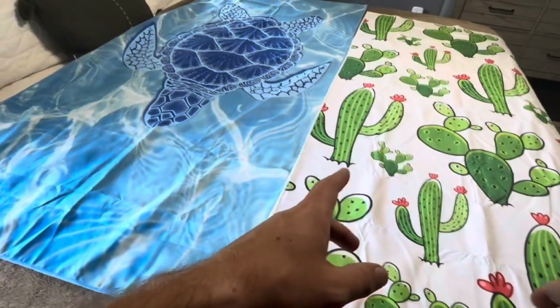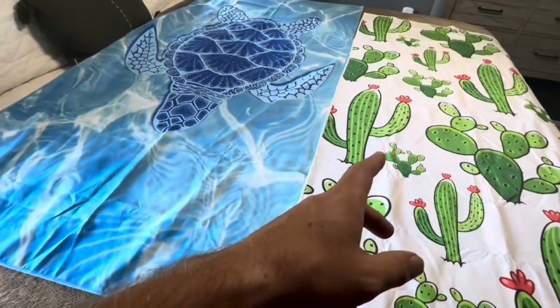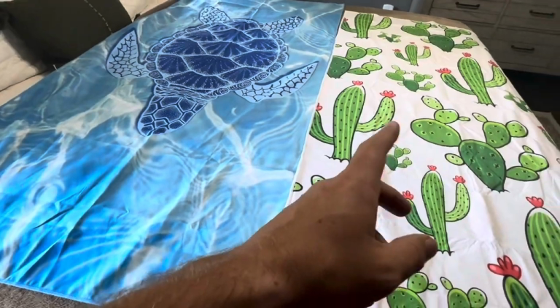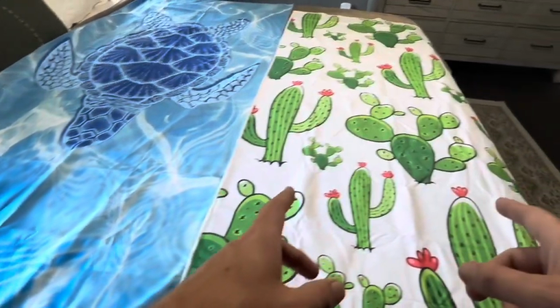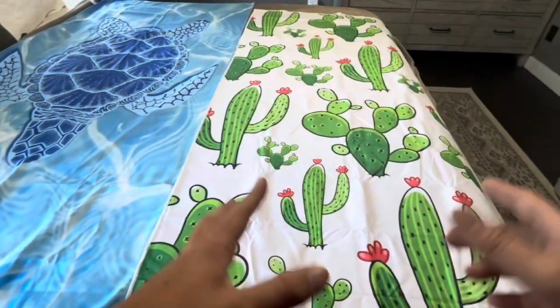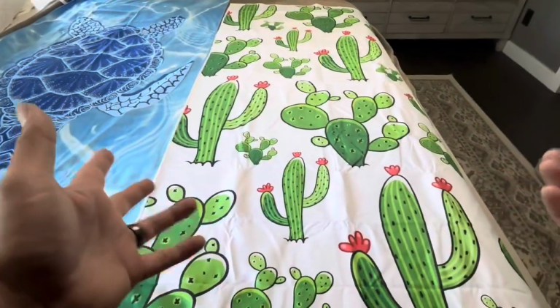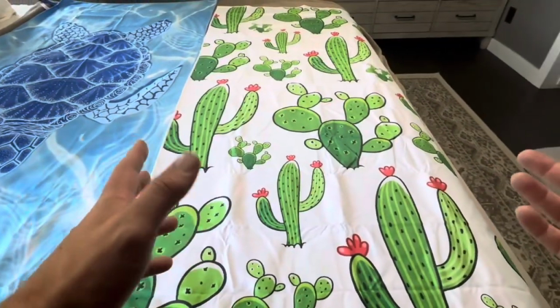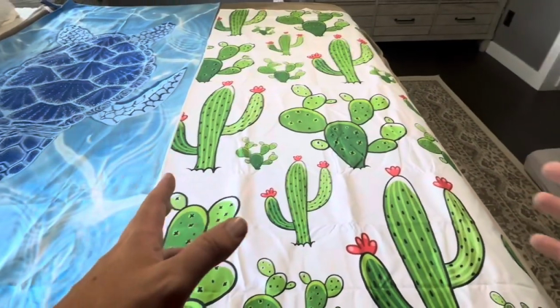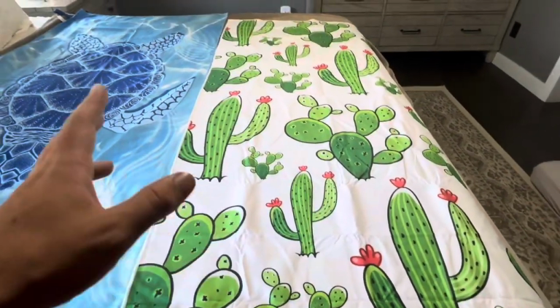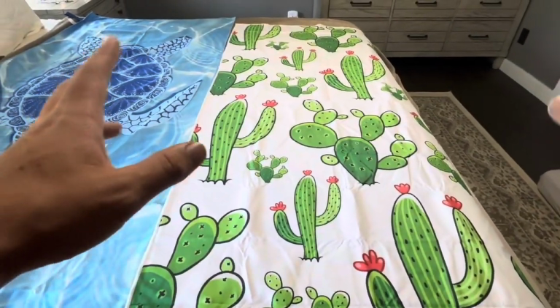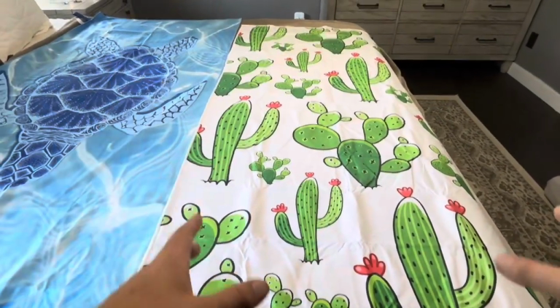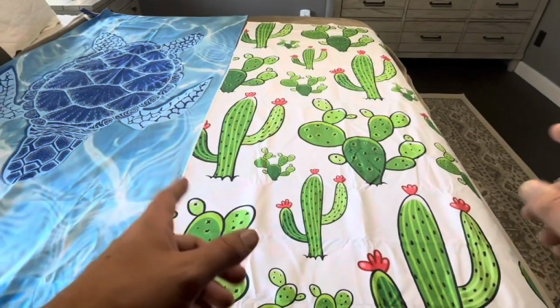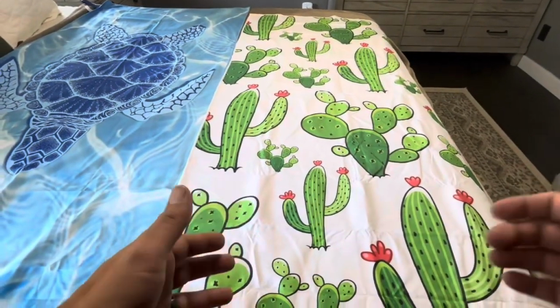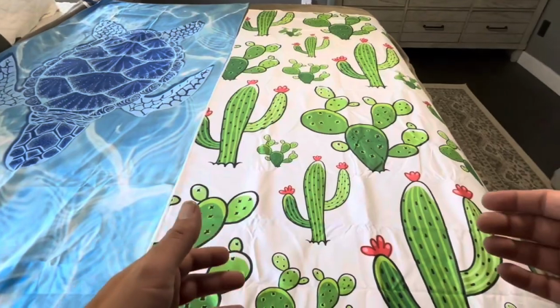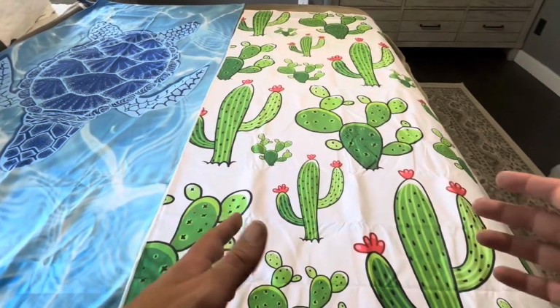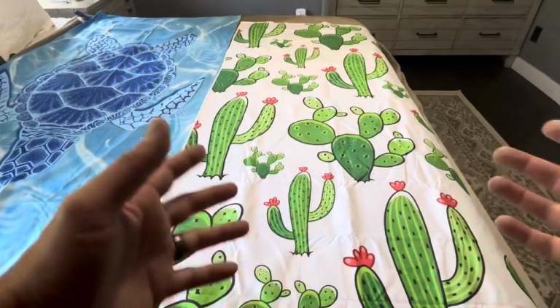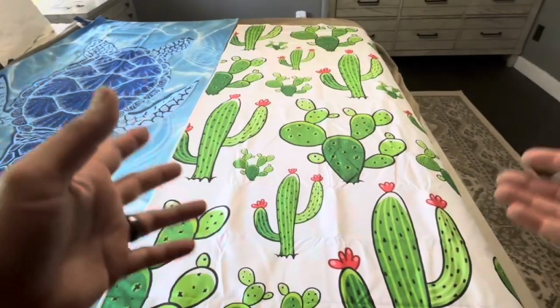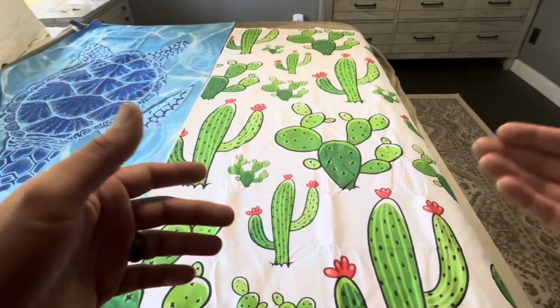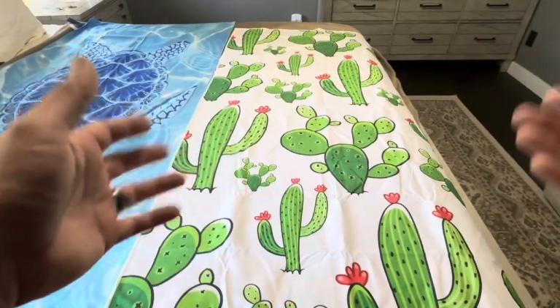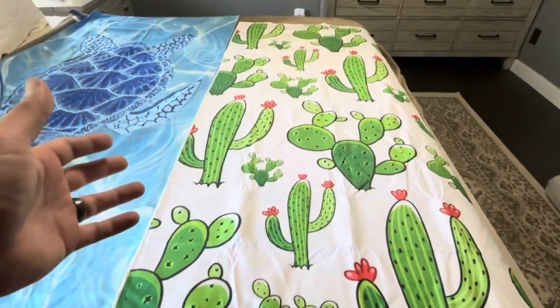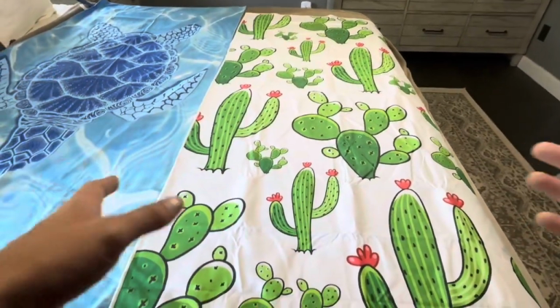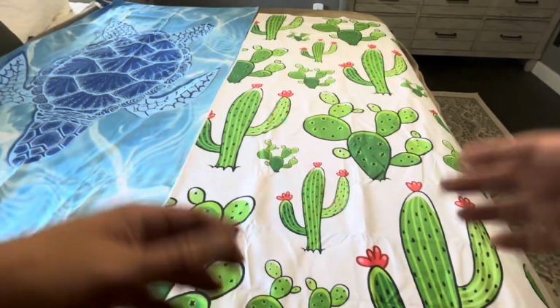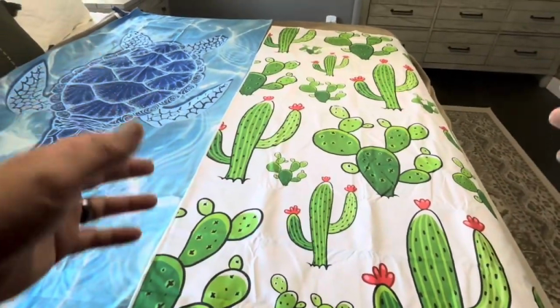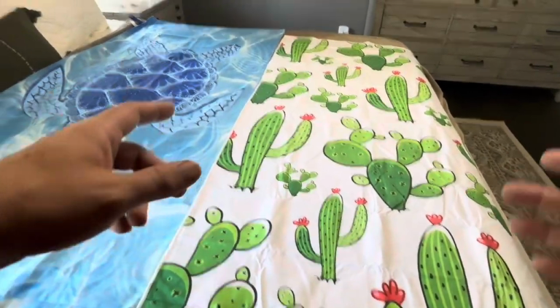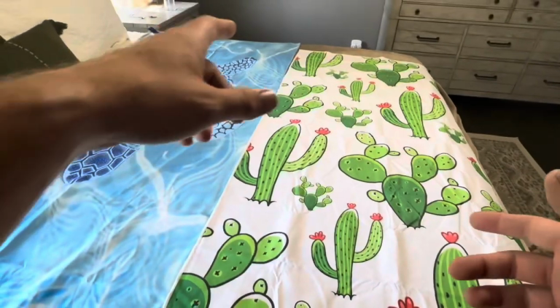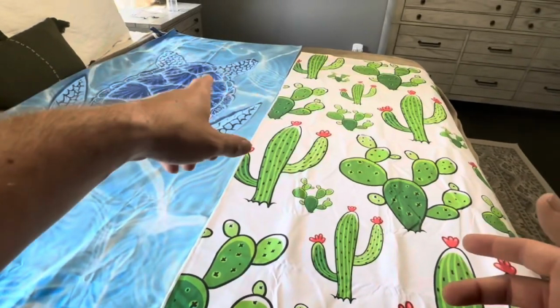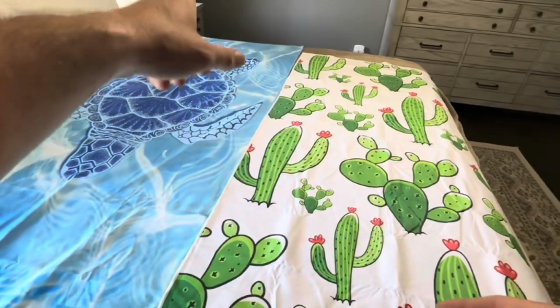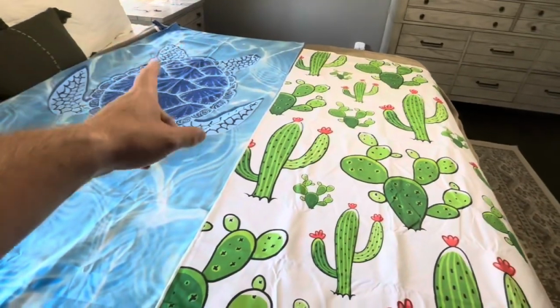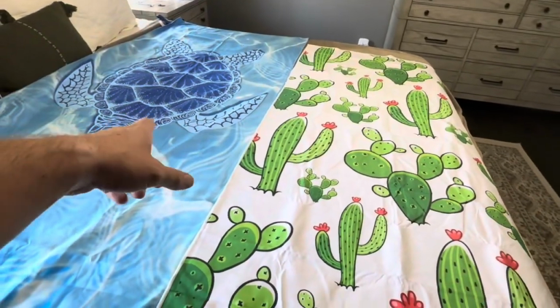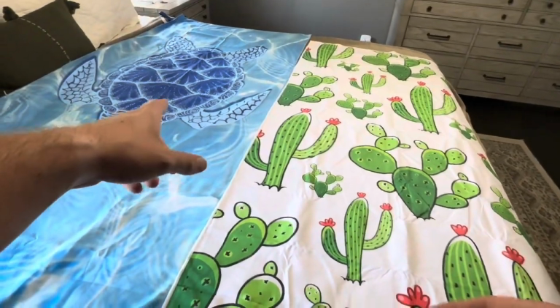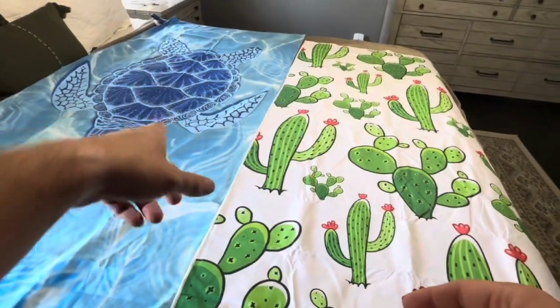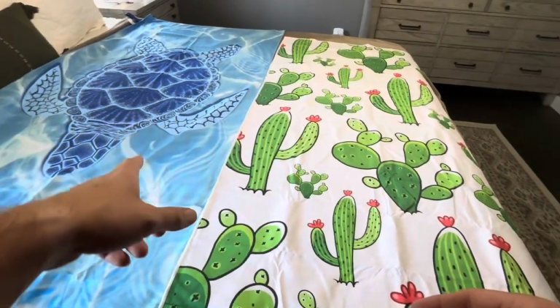The cactus one is from Genoviga, I believe is how it's pronounced. Now as you can see, the cactus one is actually a little bit smaller. That's because Genoviga sells a variety of different sizes — they do sell larger ones that would be the same size as this one from Go Must.